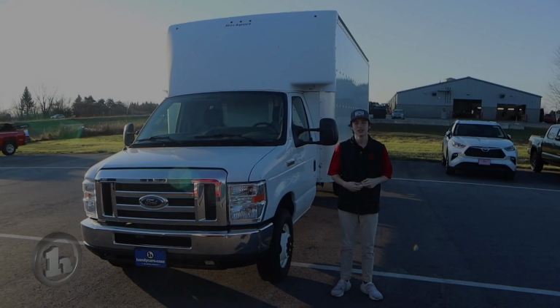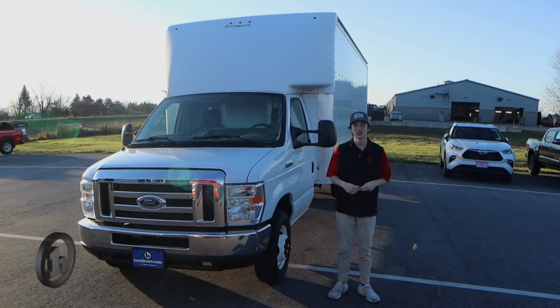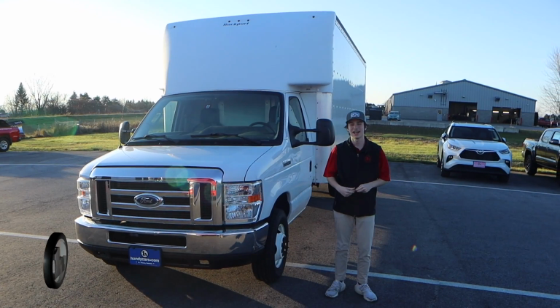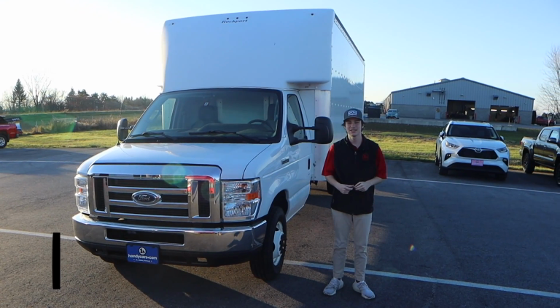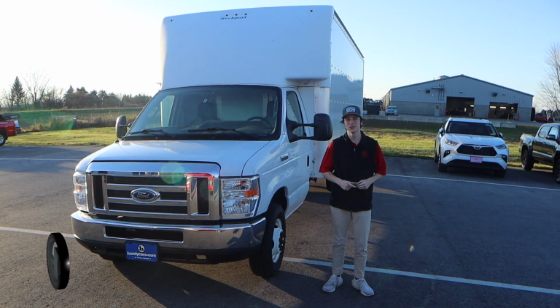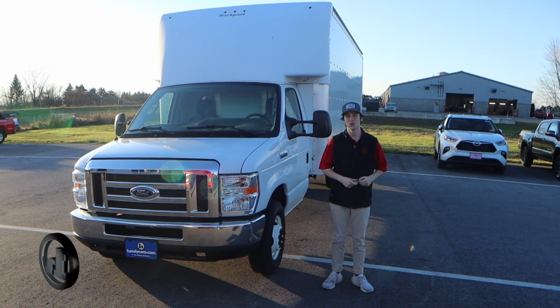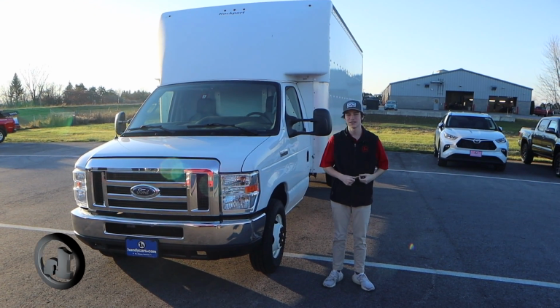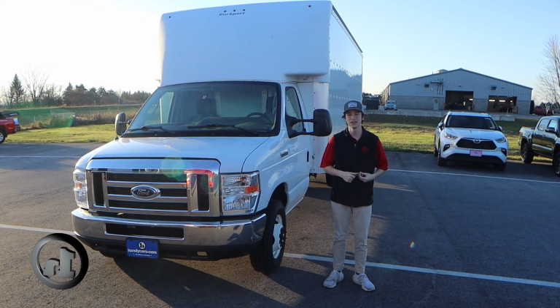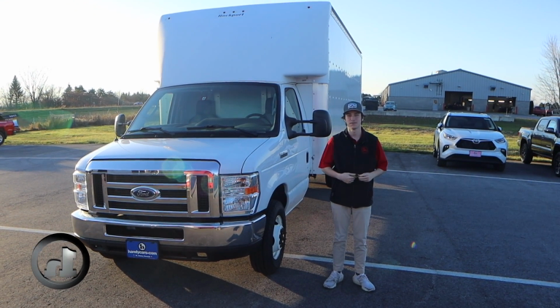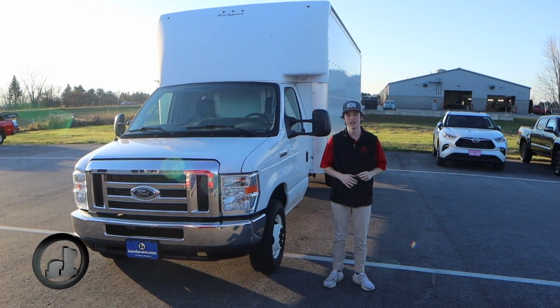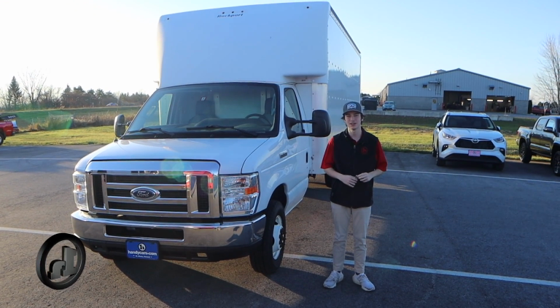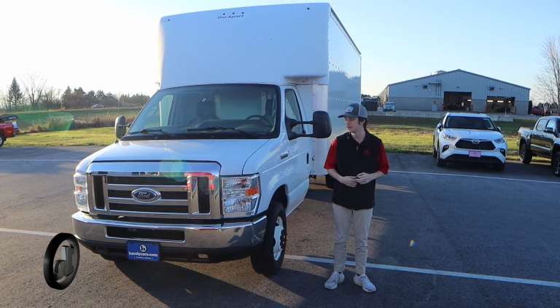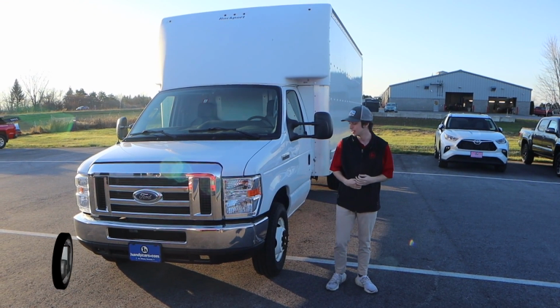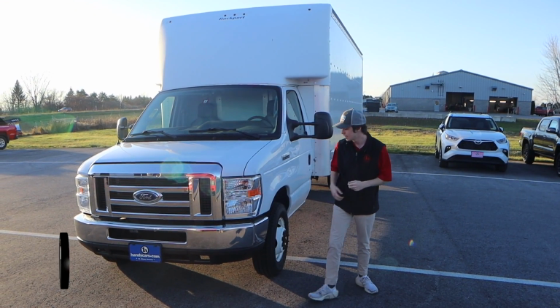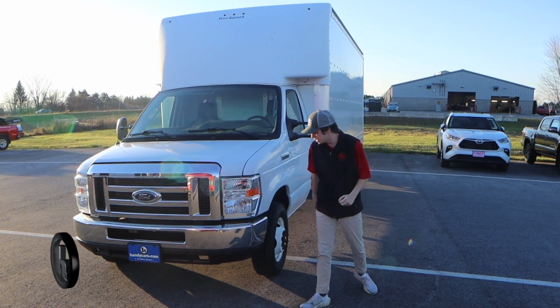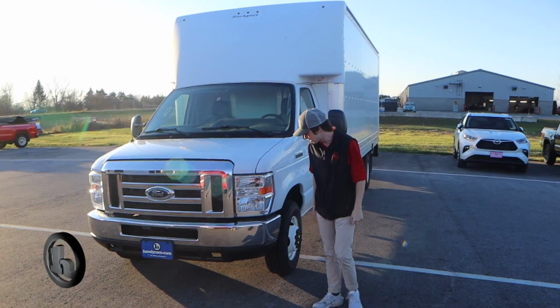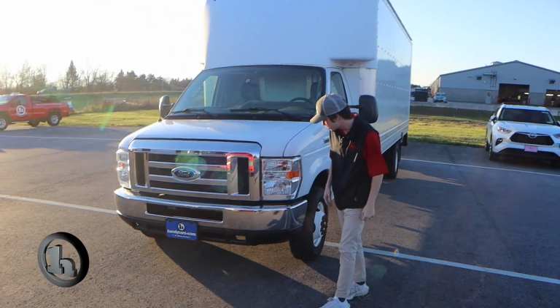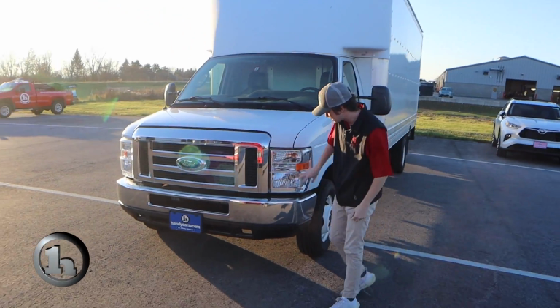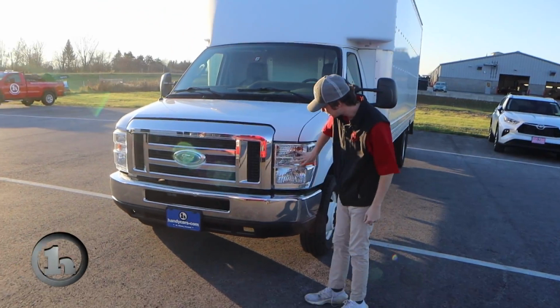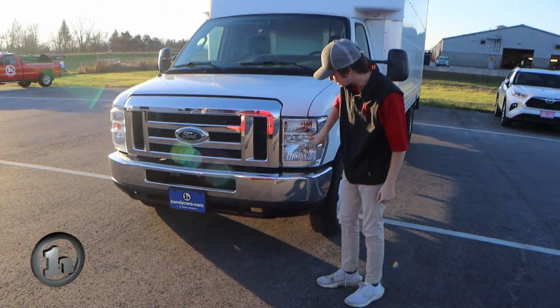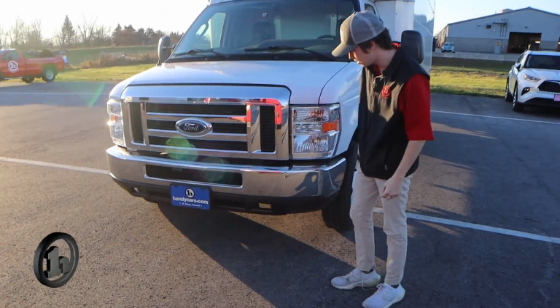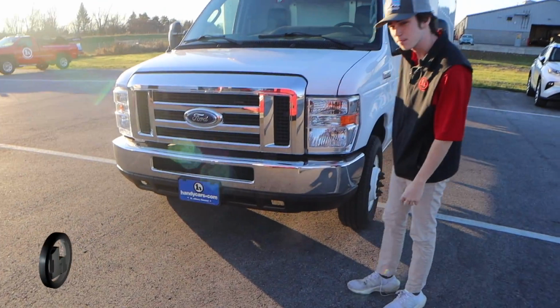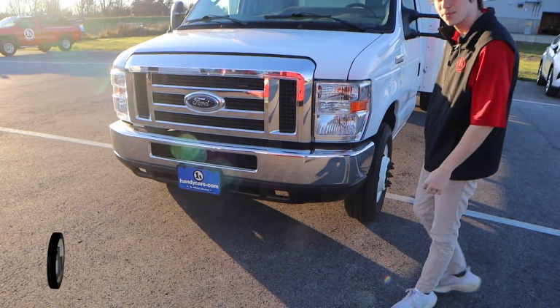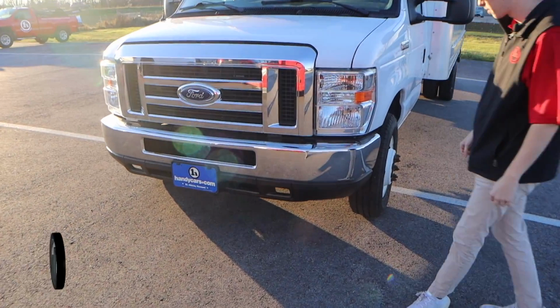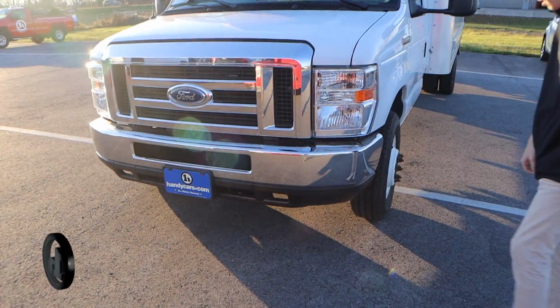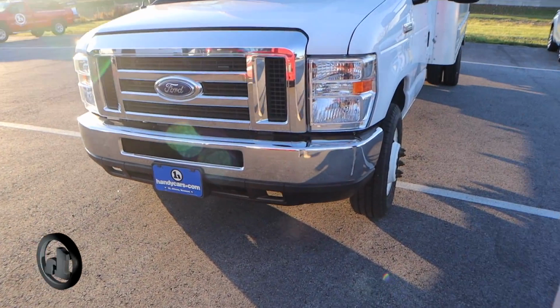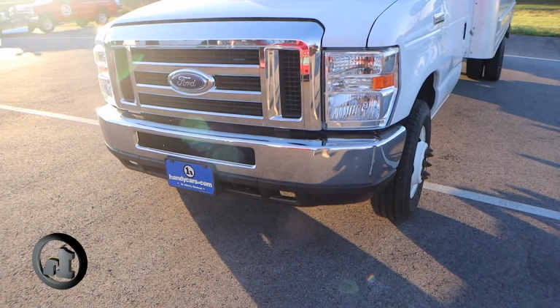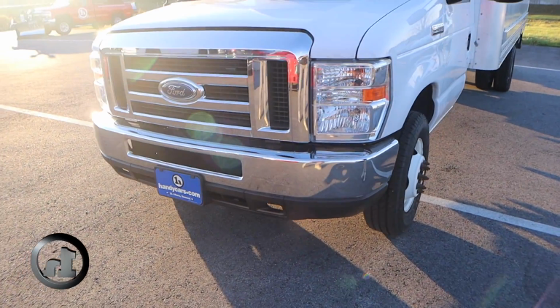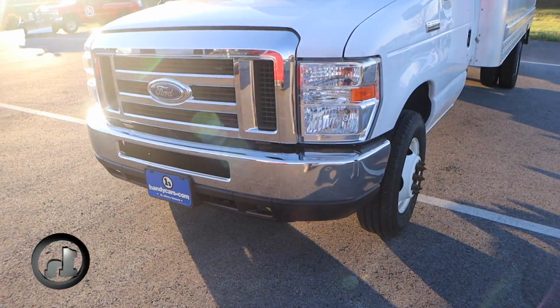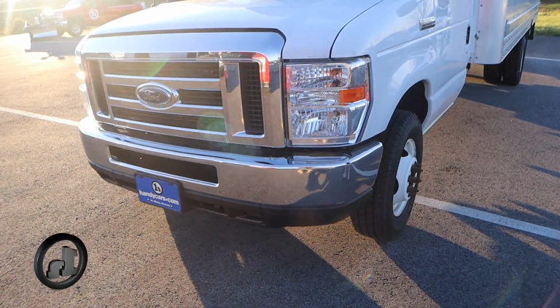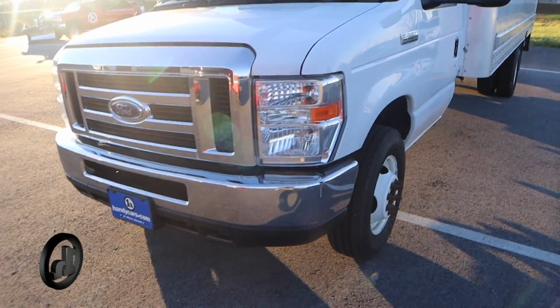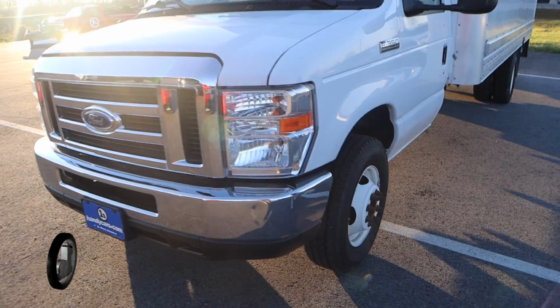Hi, this is Tristan here at Handy's Downtown with the 2017 Ford E350. The front here, you can see it's got a good set of headlights on it, and a good set of tires as well.